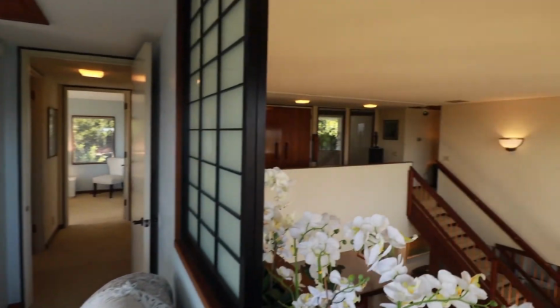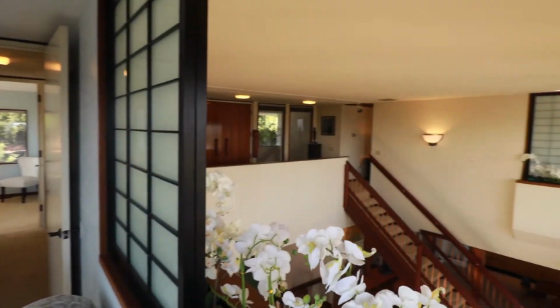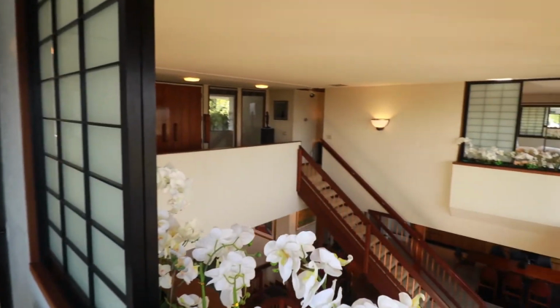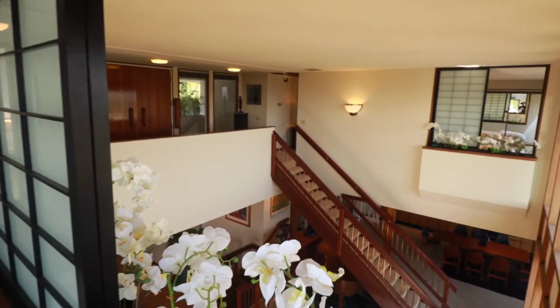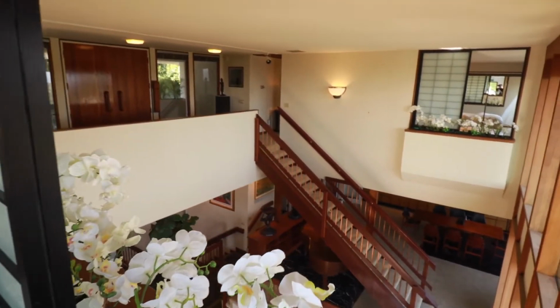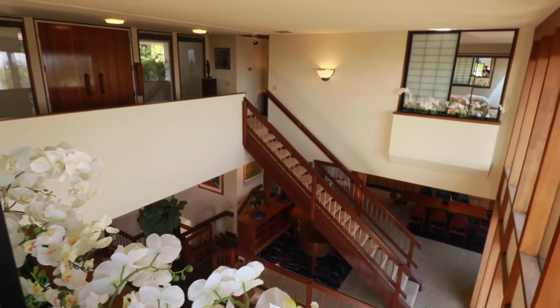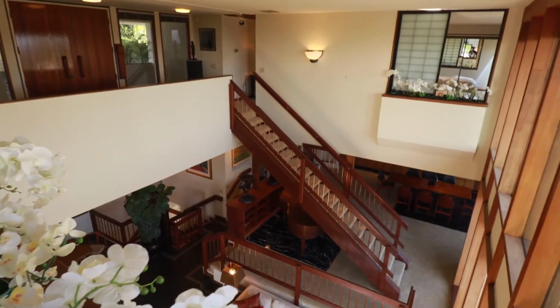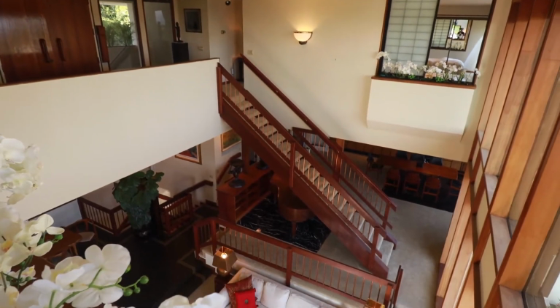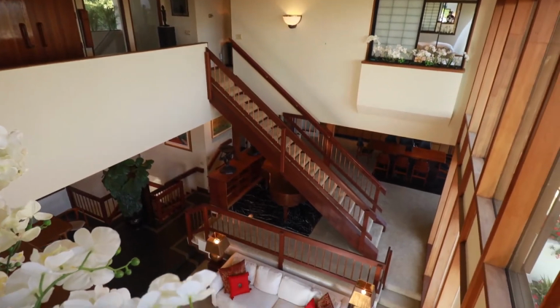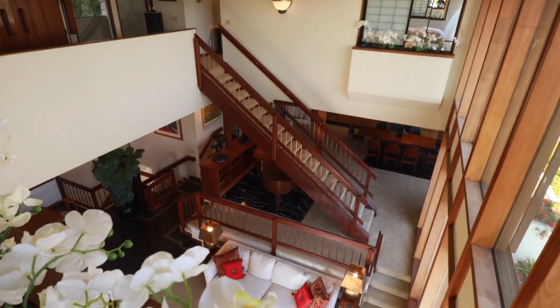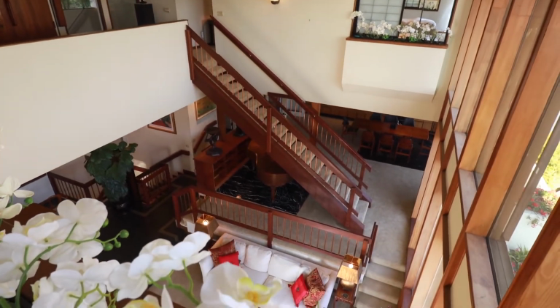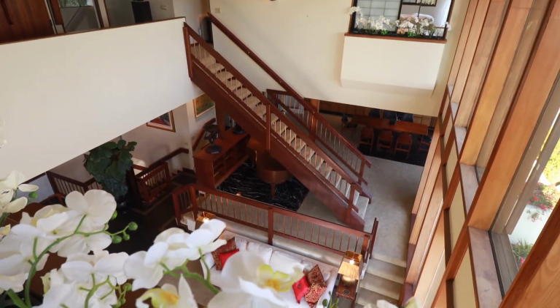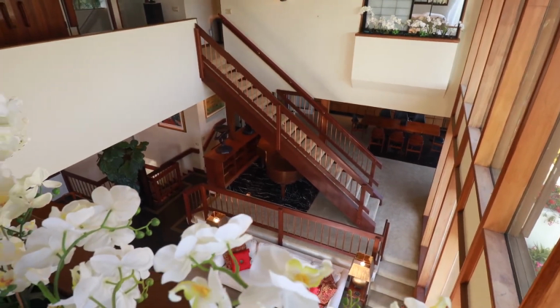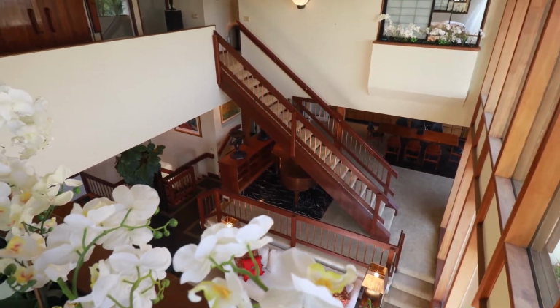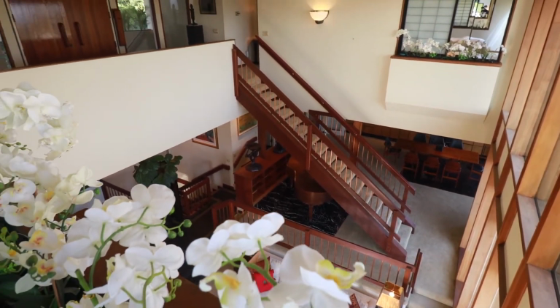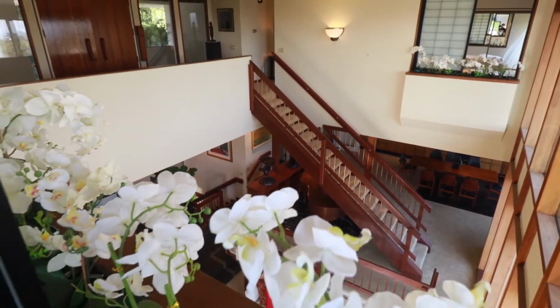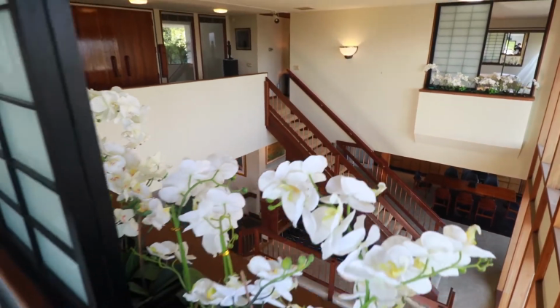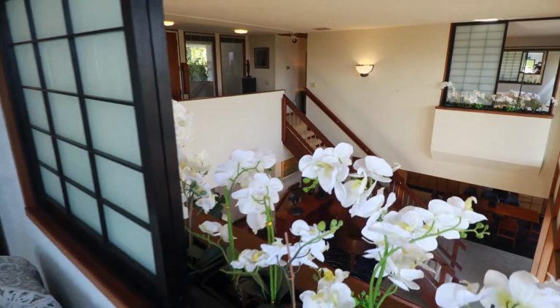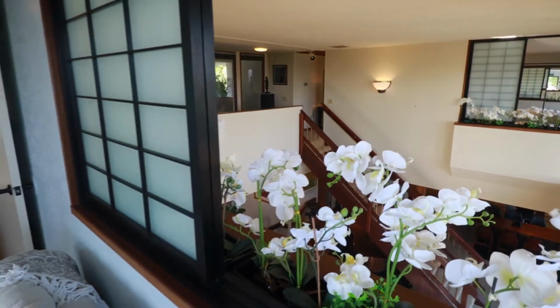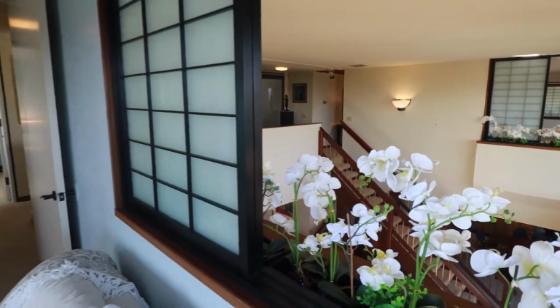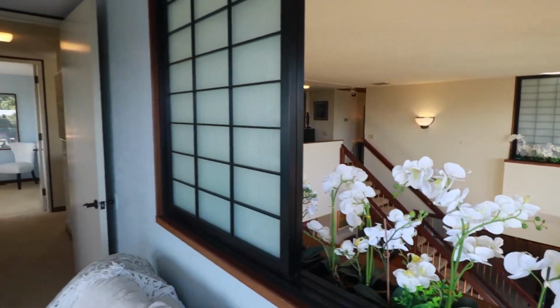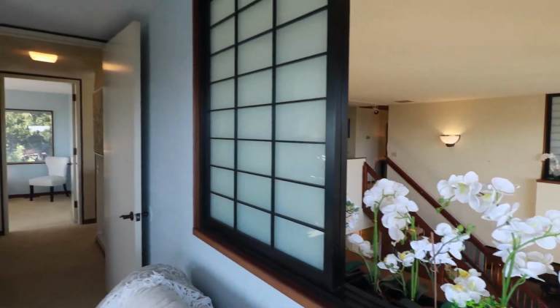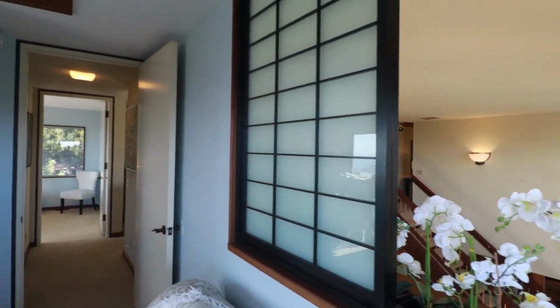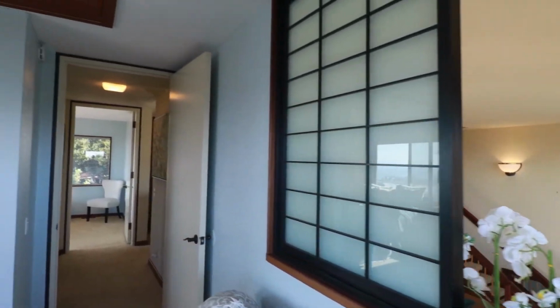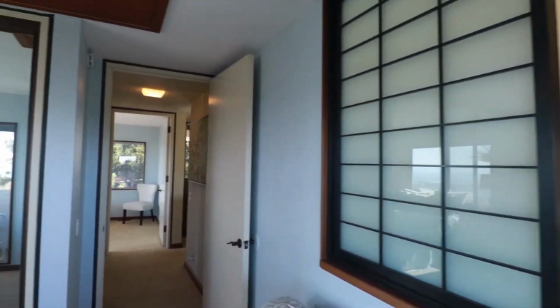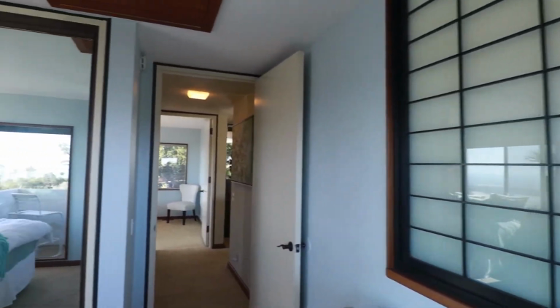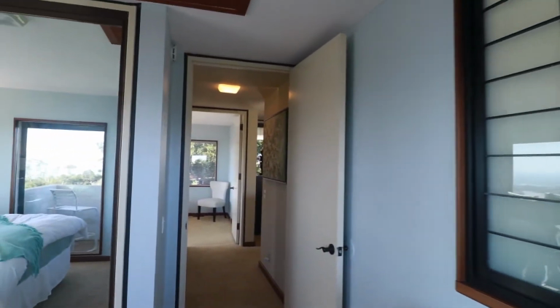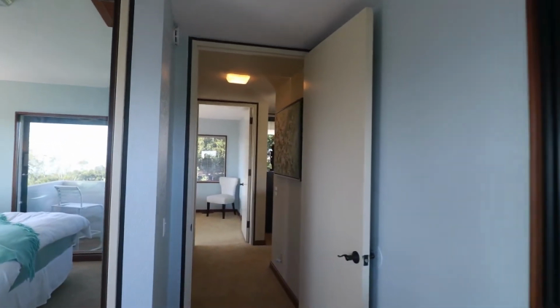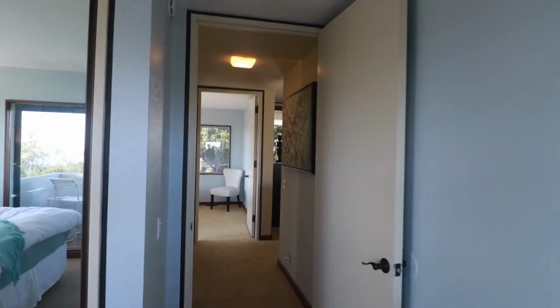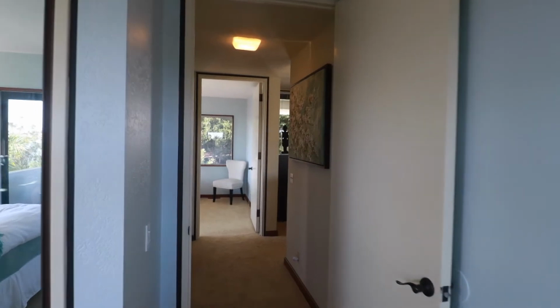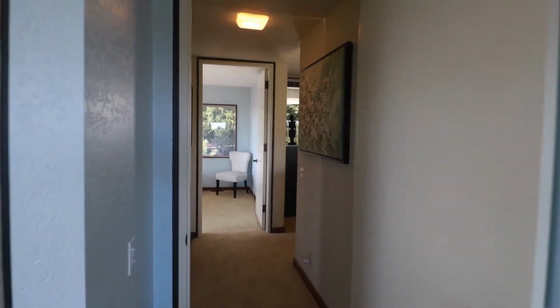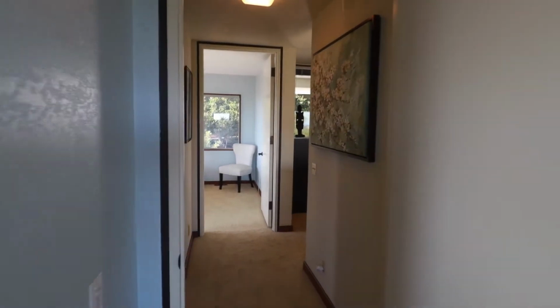Two of the rooms — this room and the master suite — have these great Japanese-style dividing window screens that can be open for airflow and additional natural light, or closed for privacy.